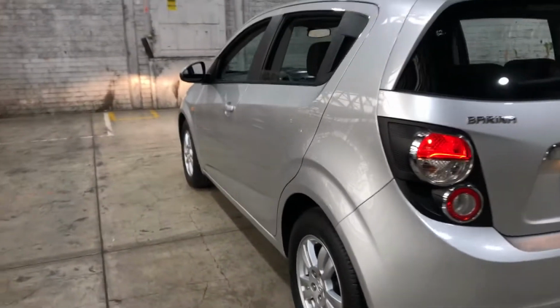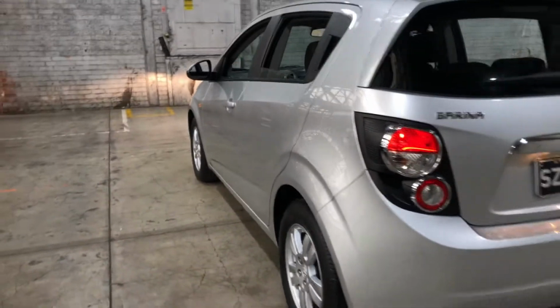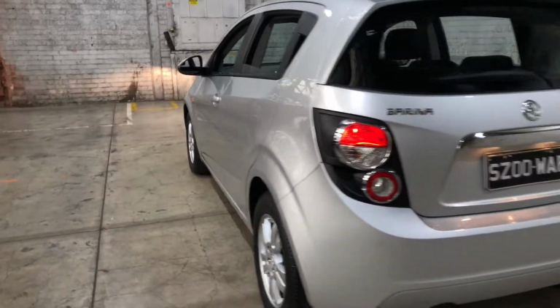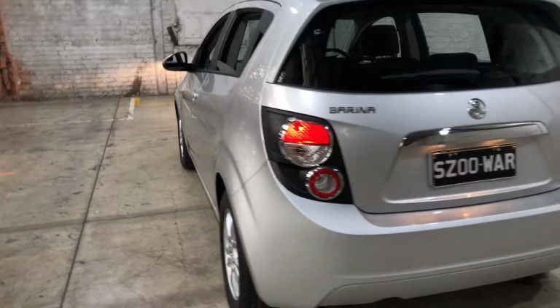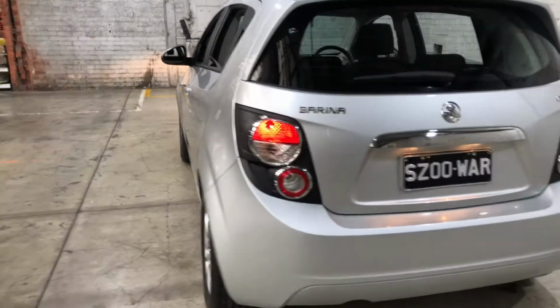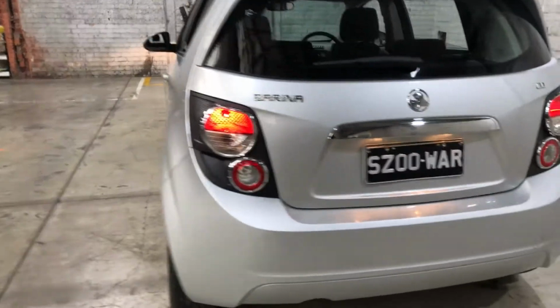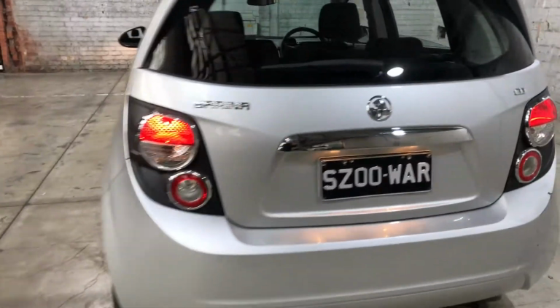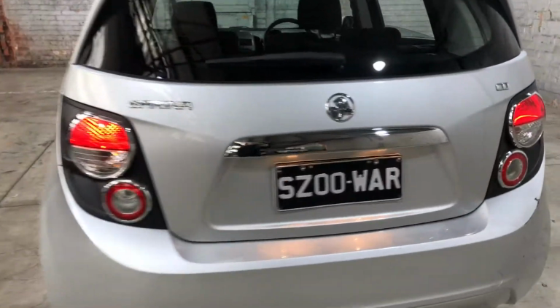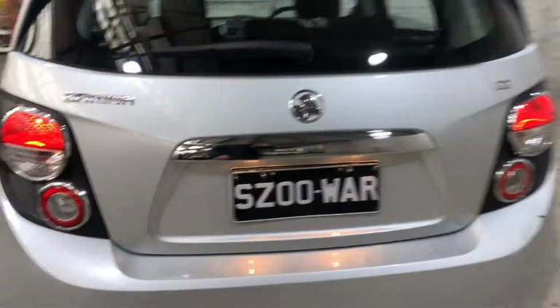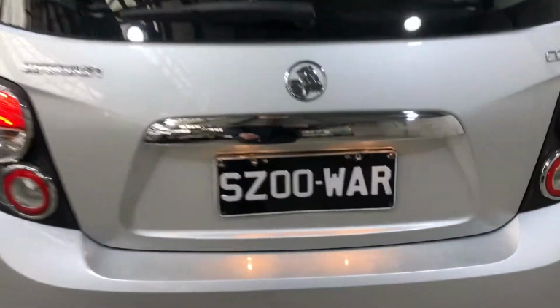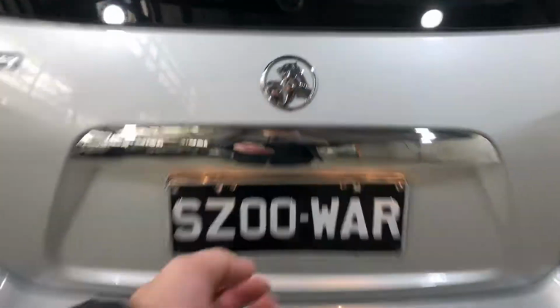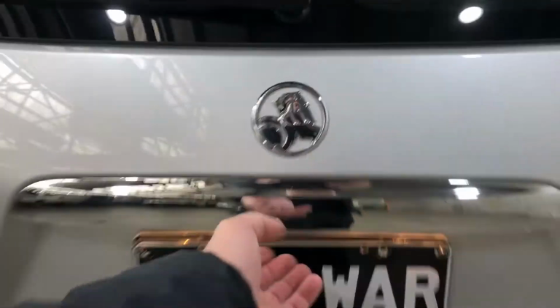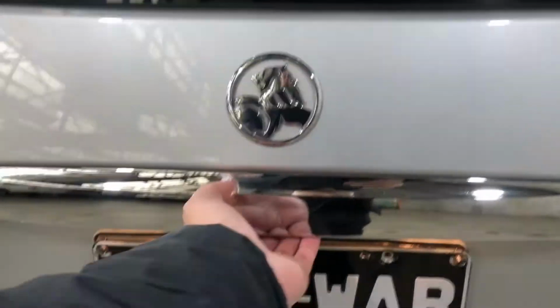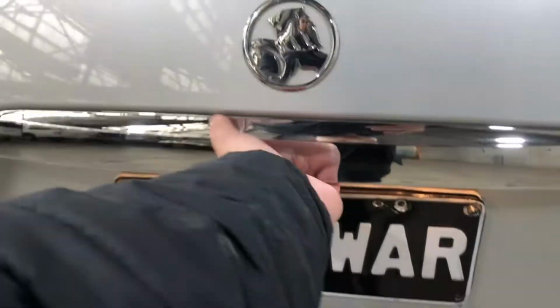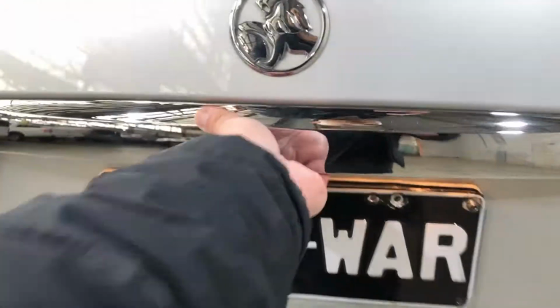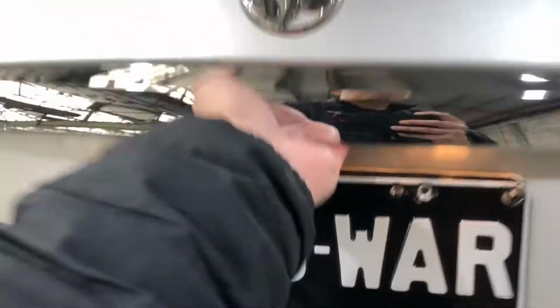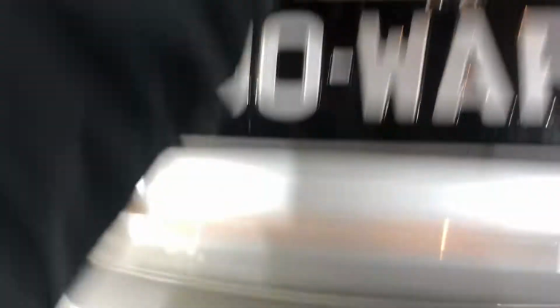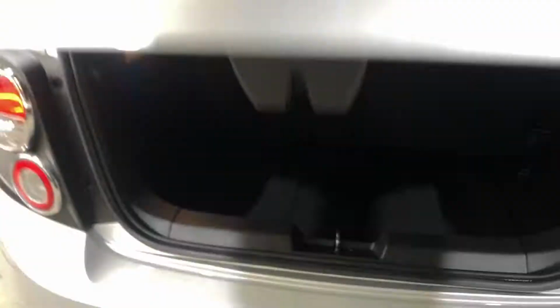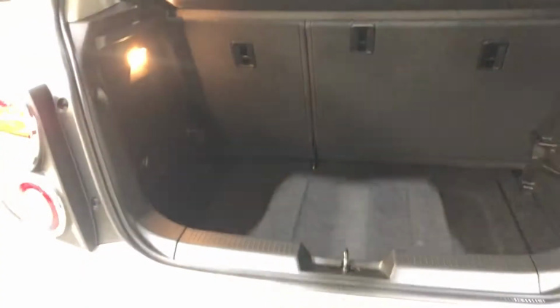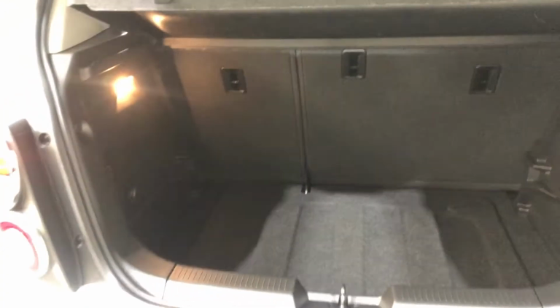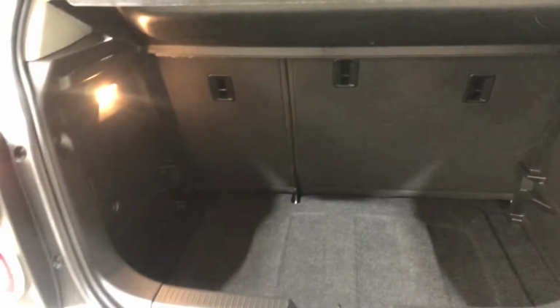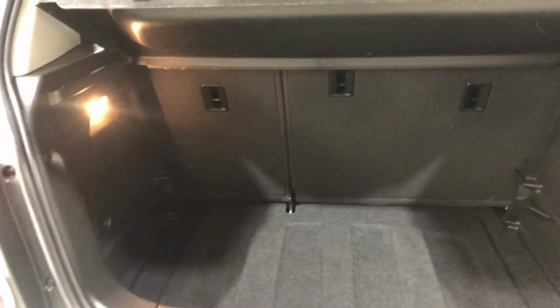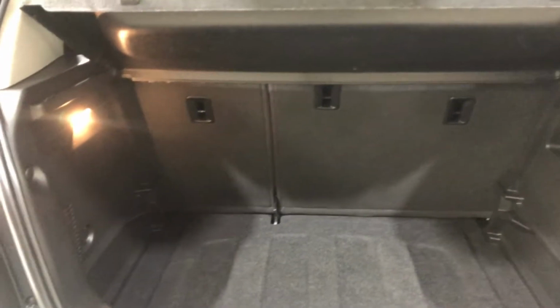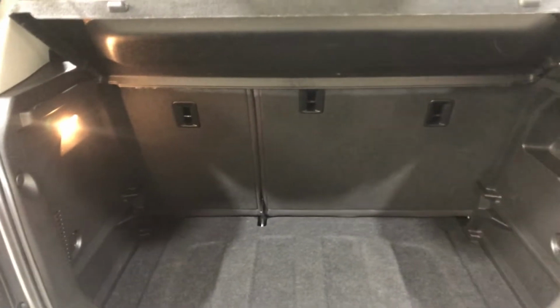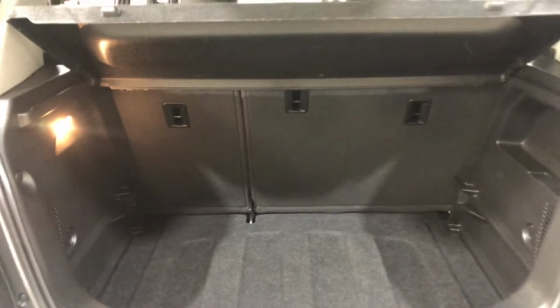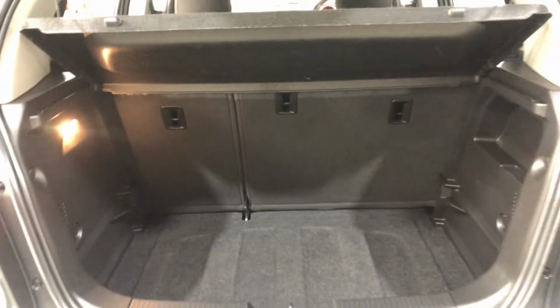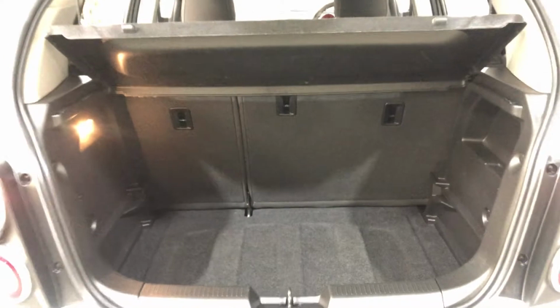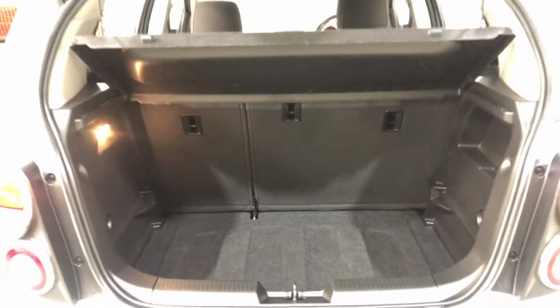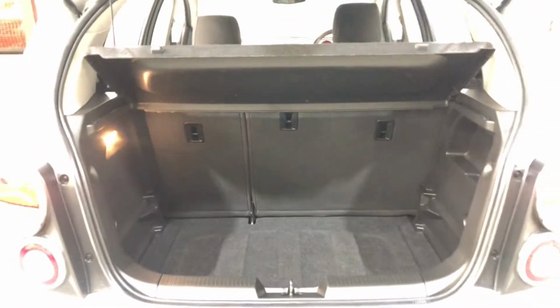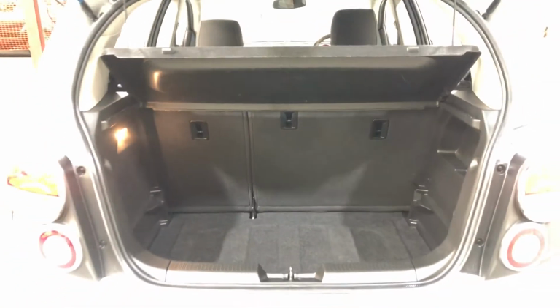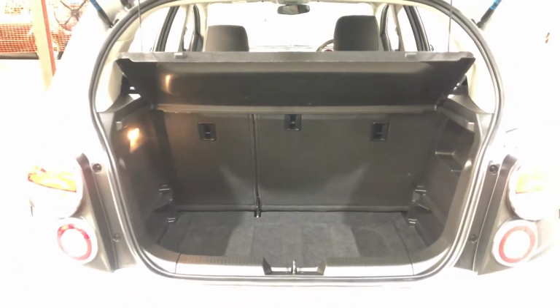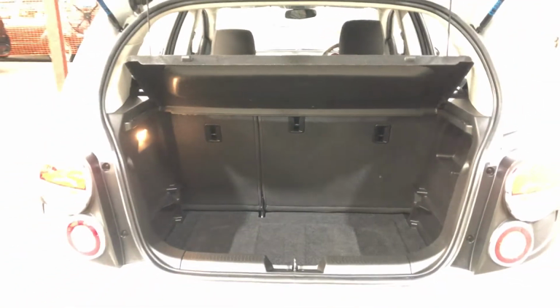As we jump inside the boot here, being a small 5-door hatch, you'll be quite surprised at the amount of boot space you've got at the back here. If you ever need more space, the two back seats do fold down.